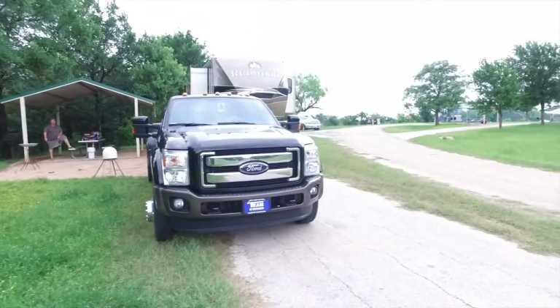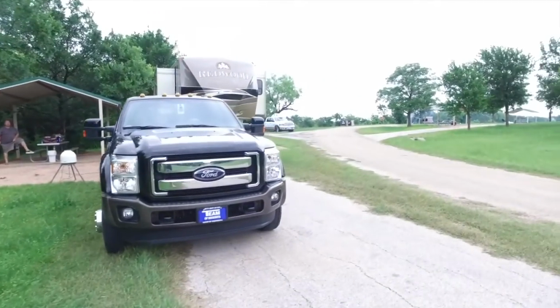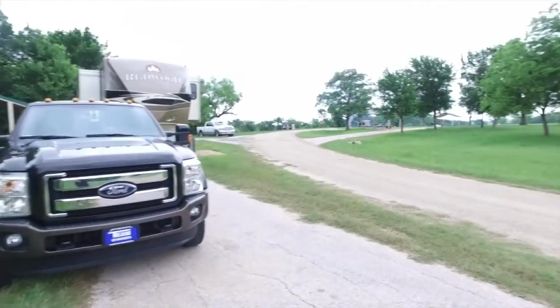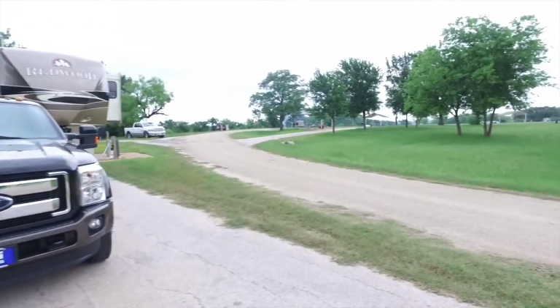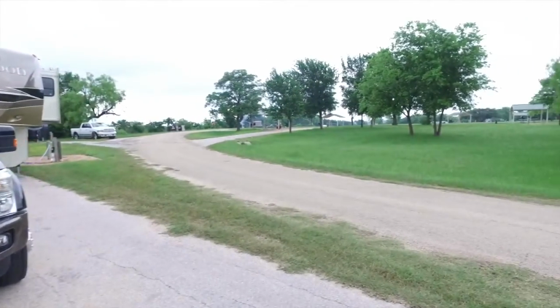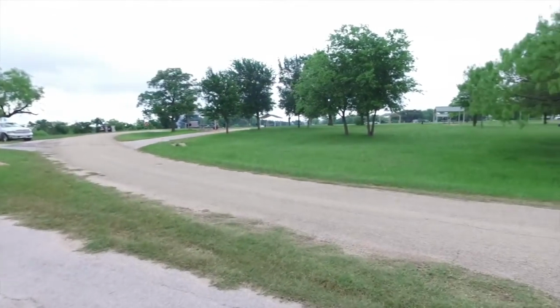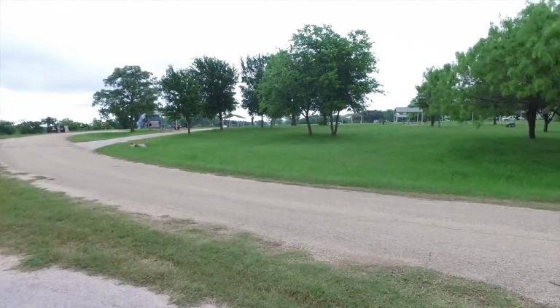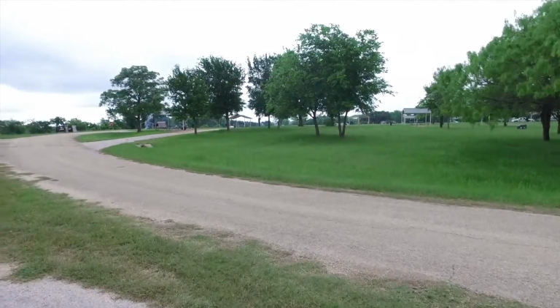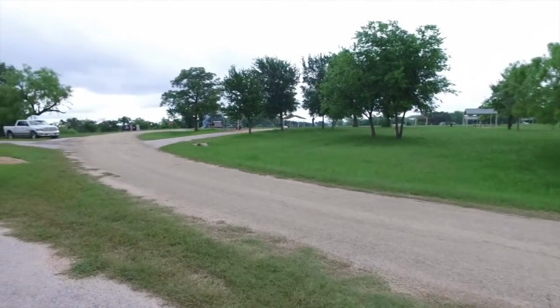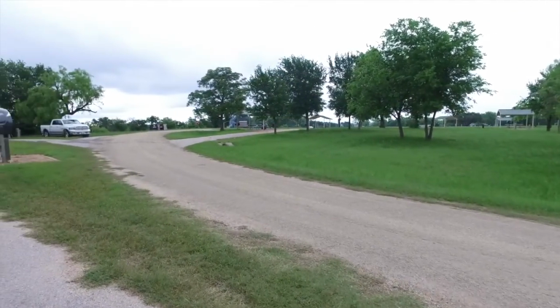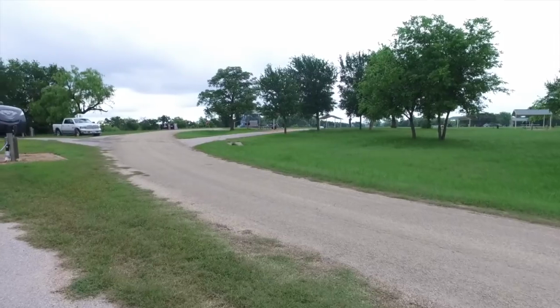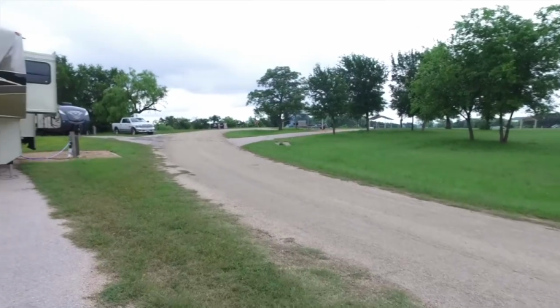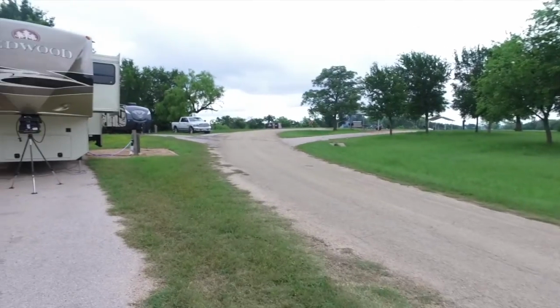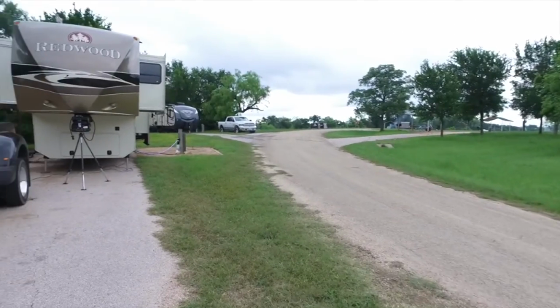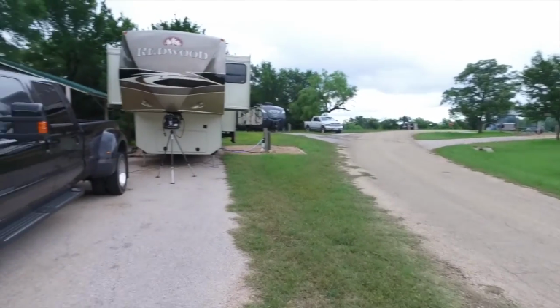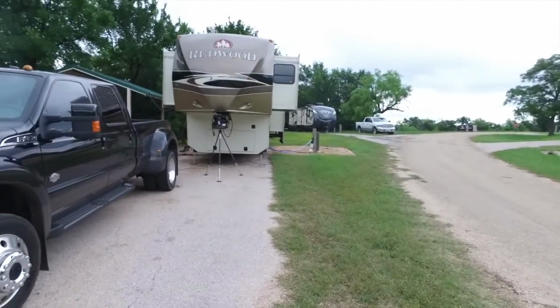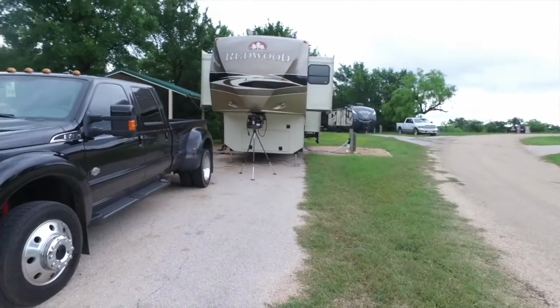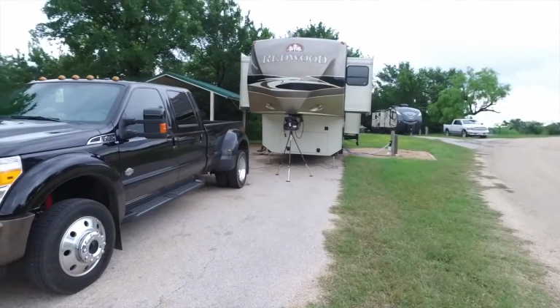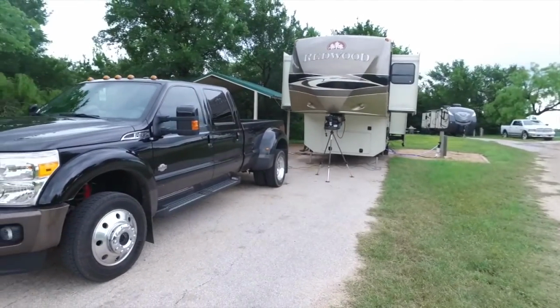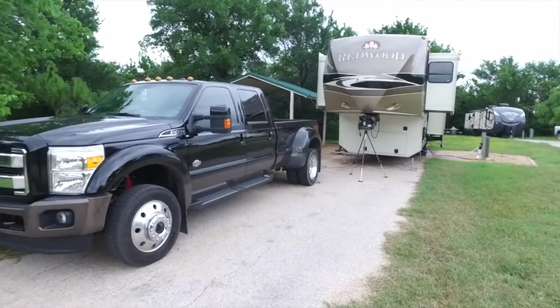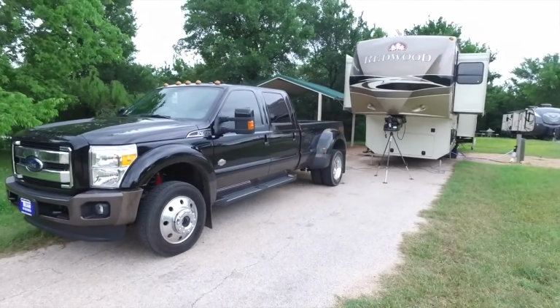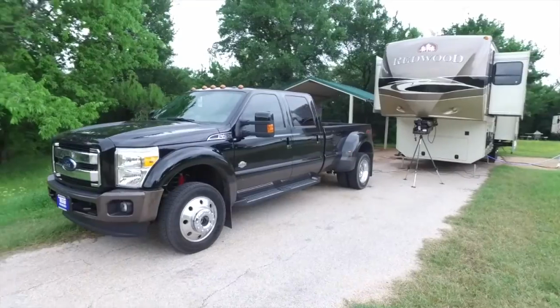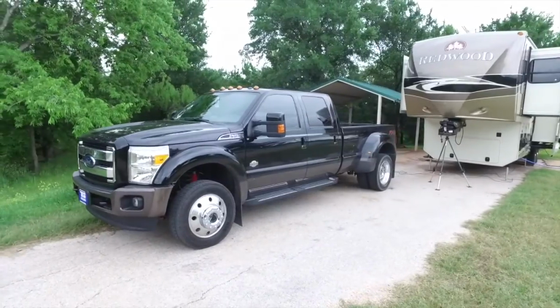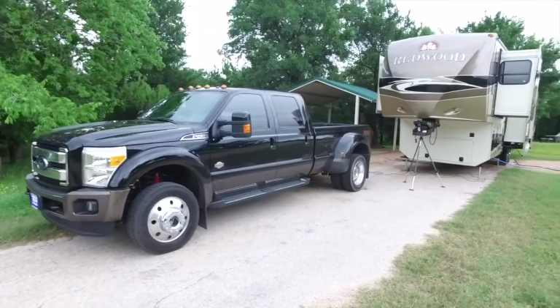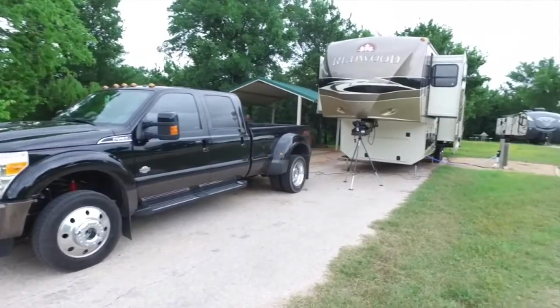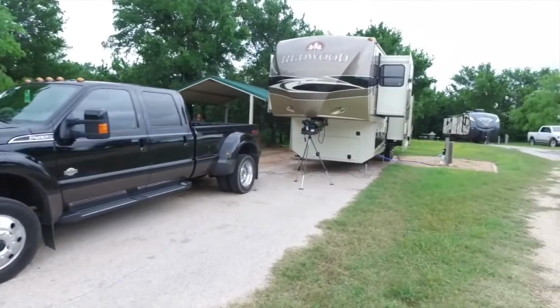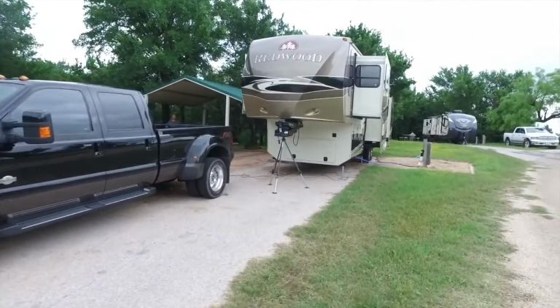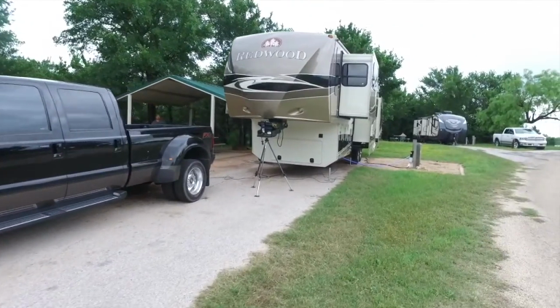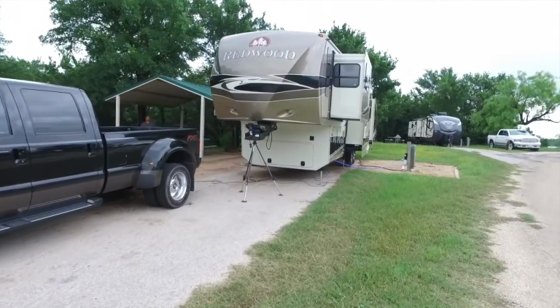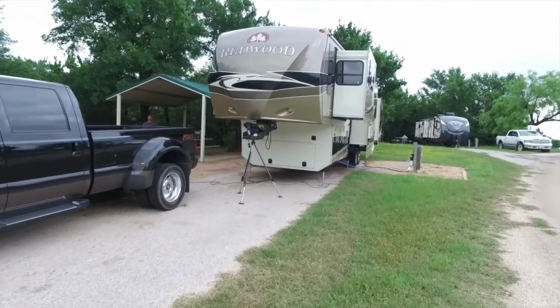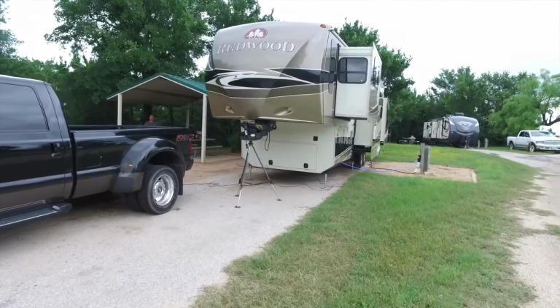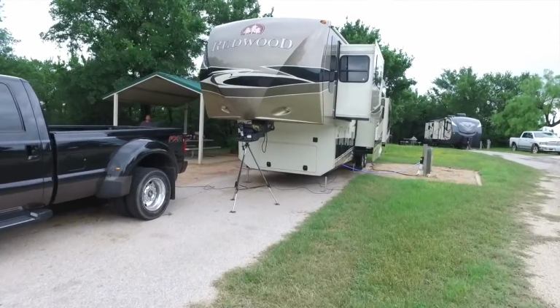Here's our little RV spot that we're at — cool little RV park out here. They've got a couple of different ones out here at Lake Waco, and this is actually the first time we've been out here. We've really enjoyed being out here.